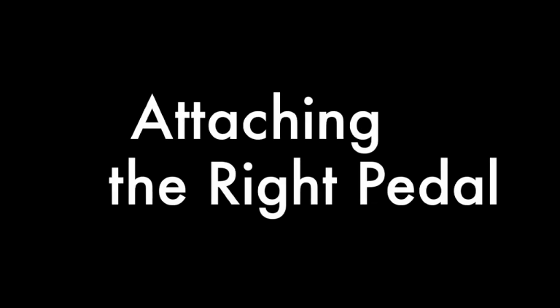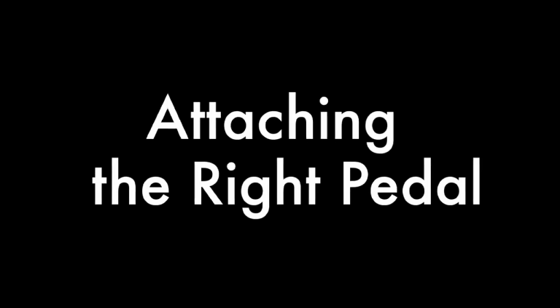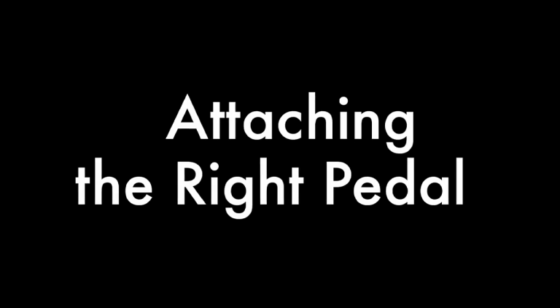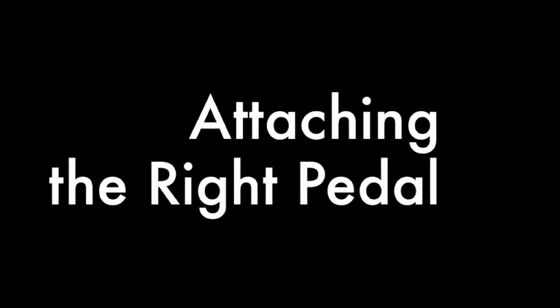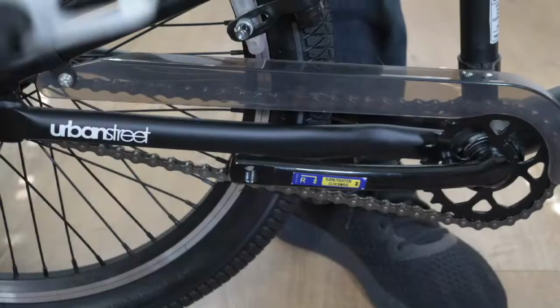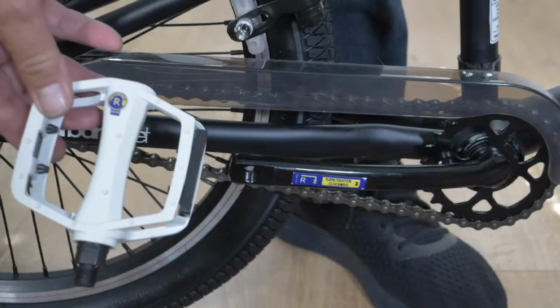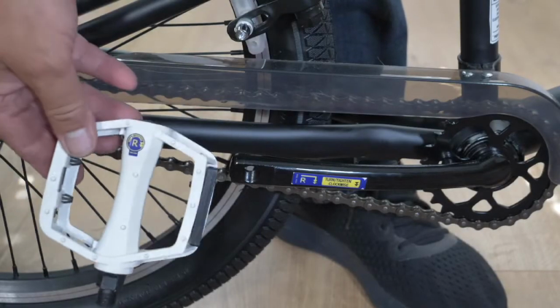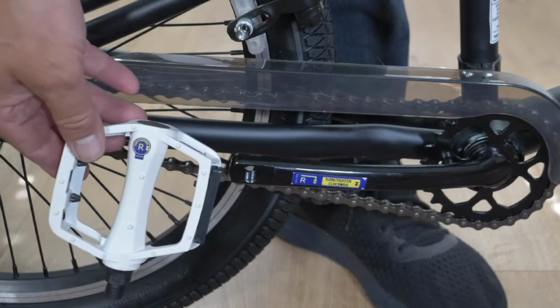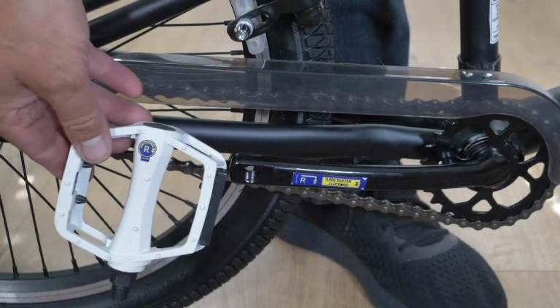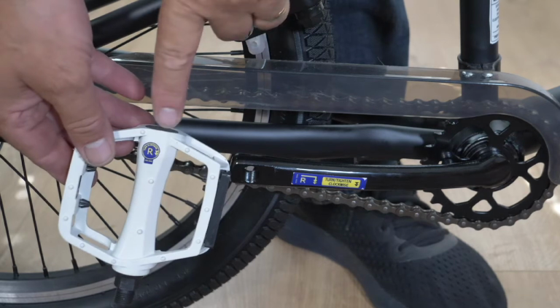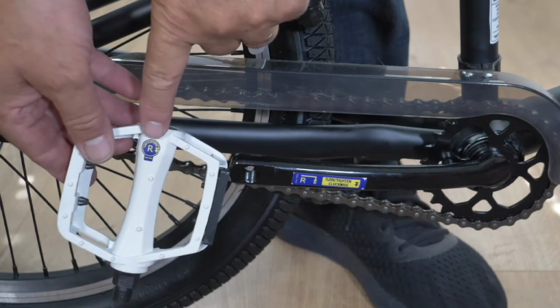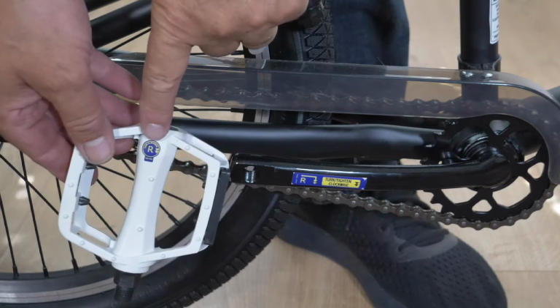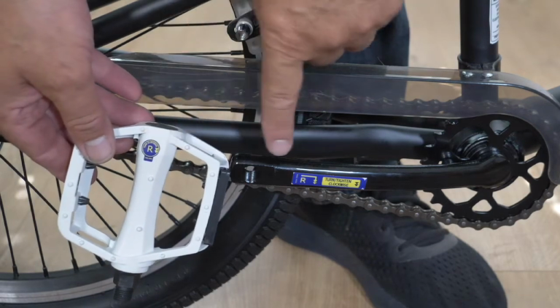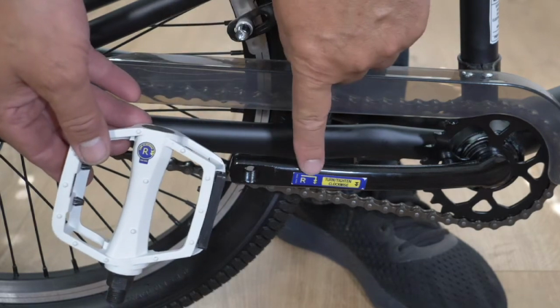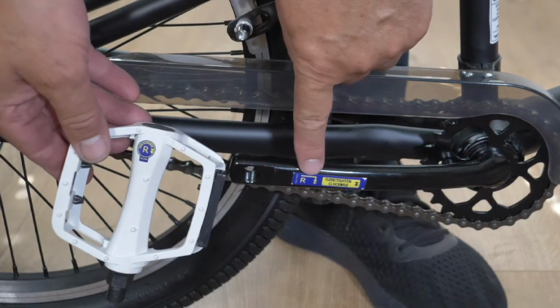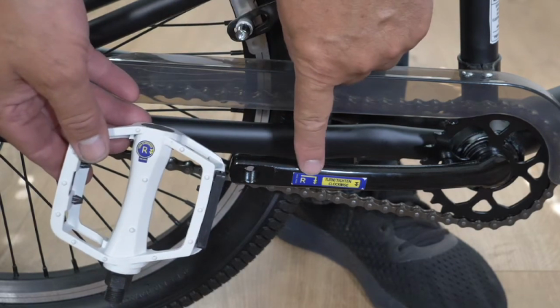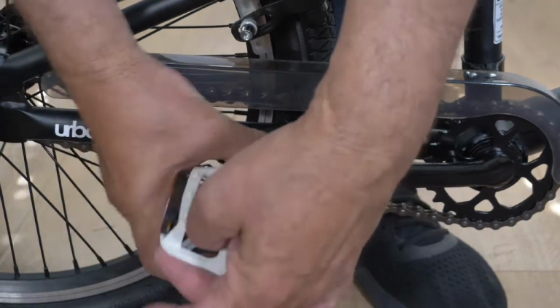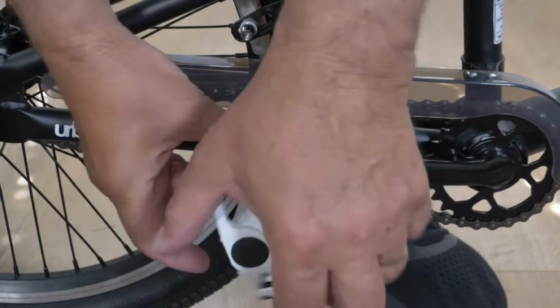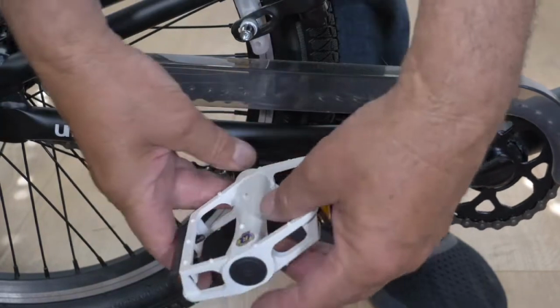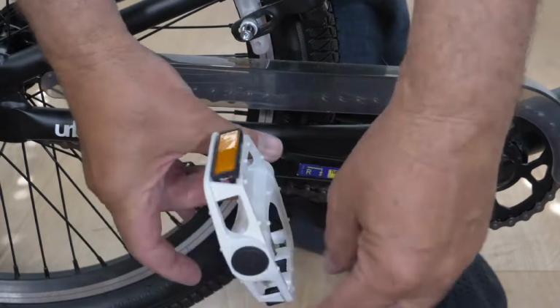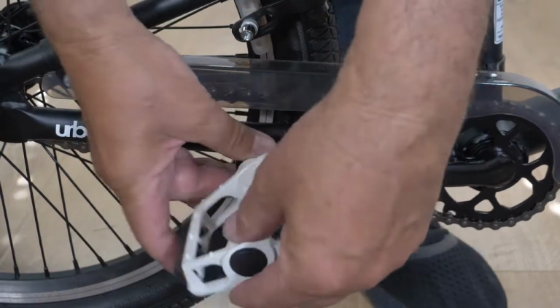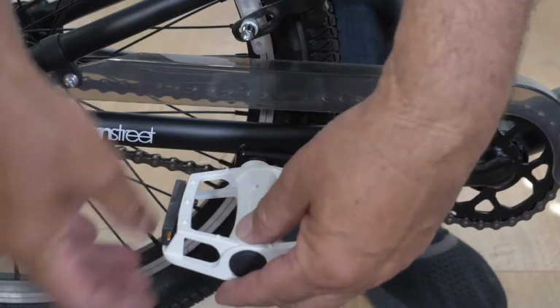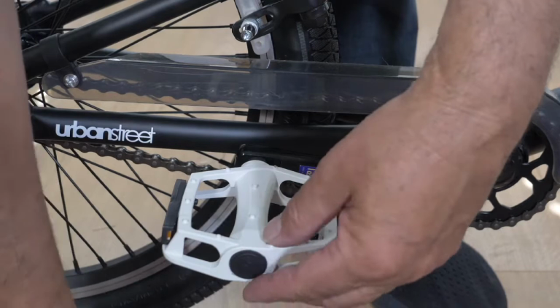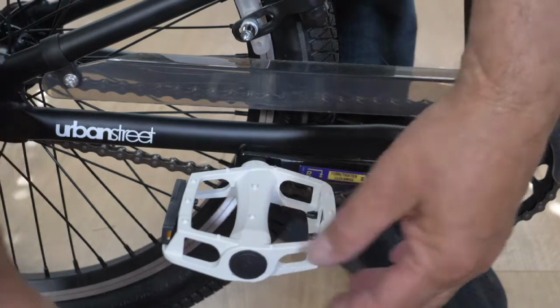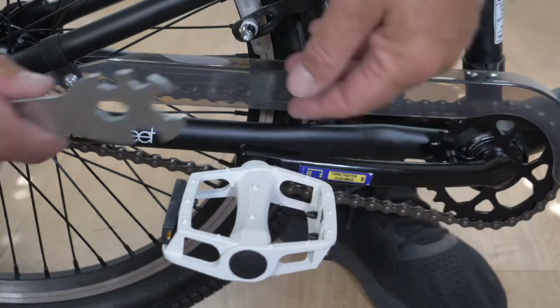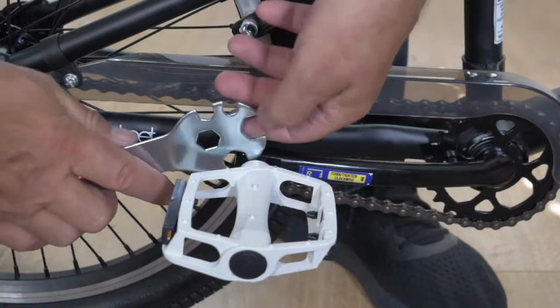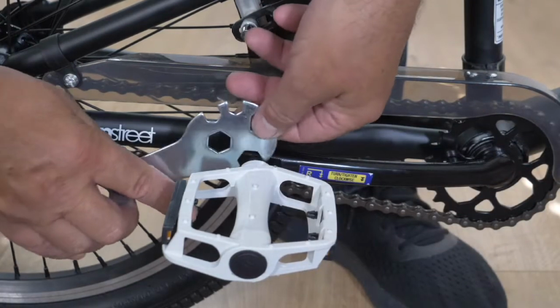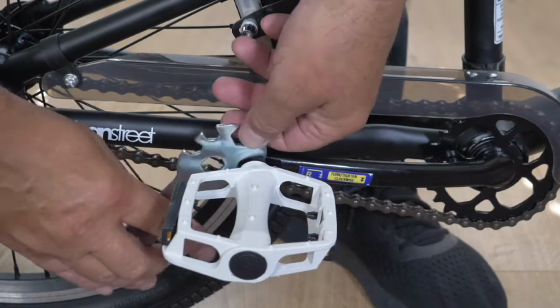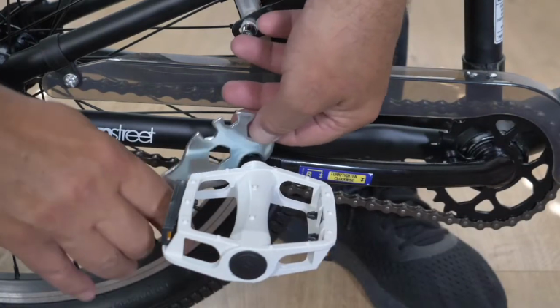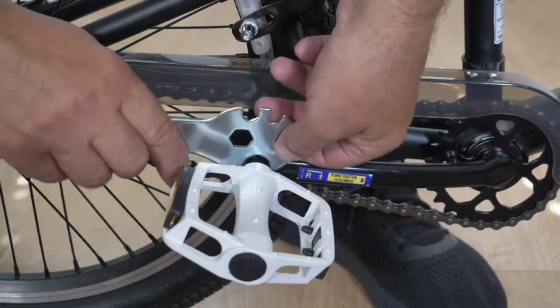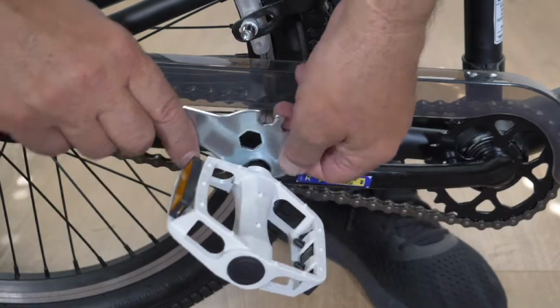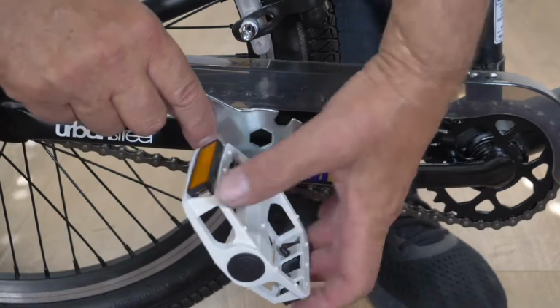Attaching the right pedal: when attaching the pedal, match the R on the pedal to the R on the crank arm. The pedal tightens clockwise. Start tightening with your fingers, then use the spanner provided, ensuring the pedal is secure.